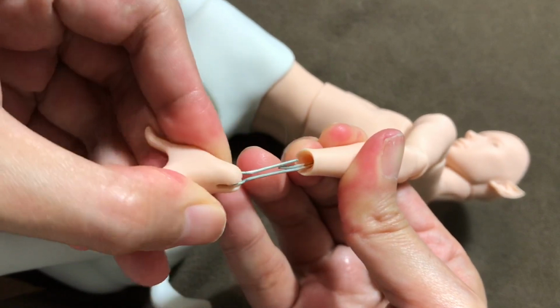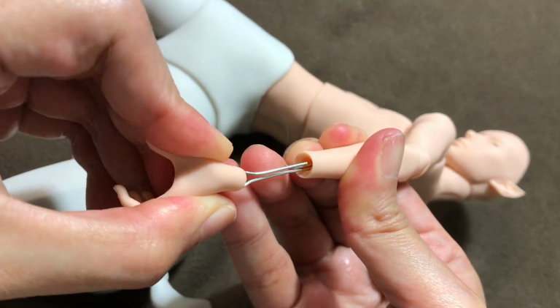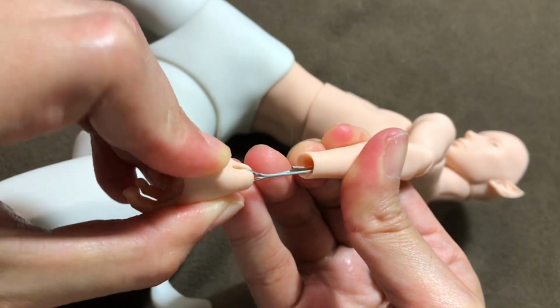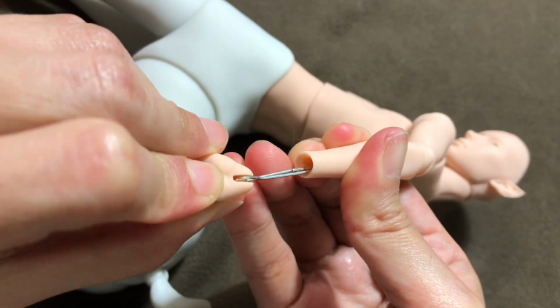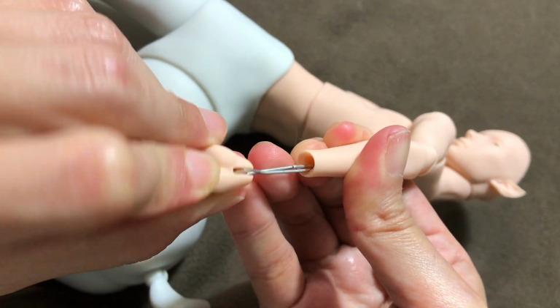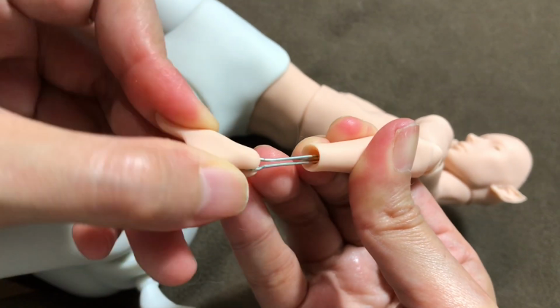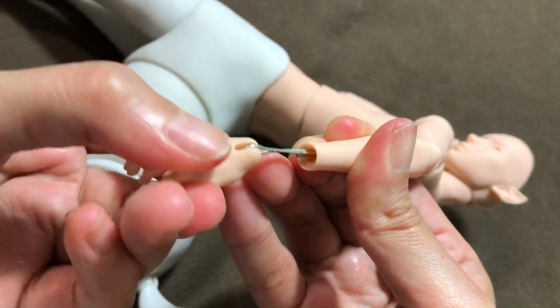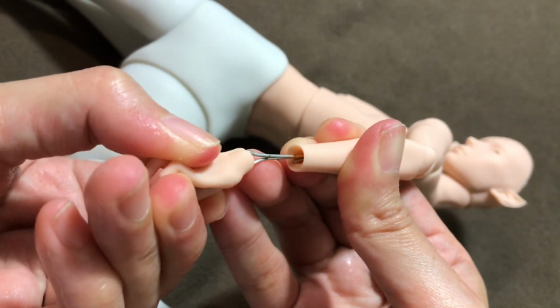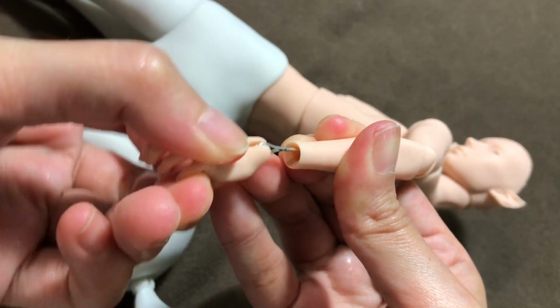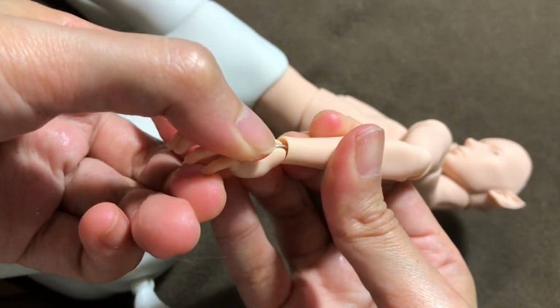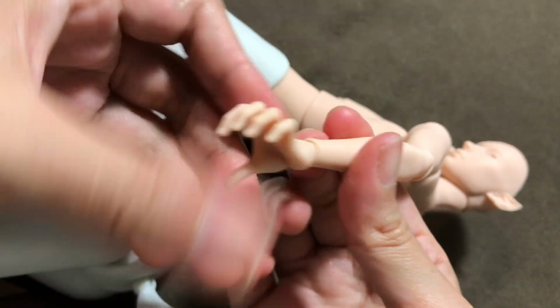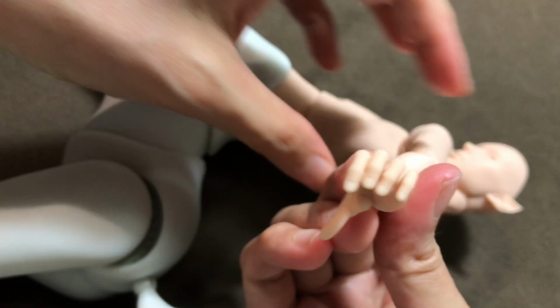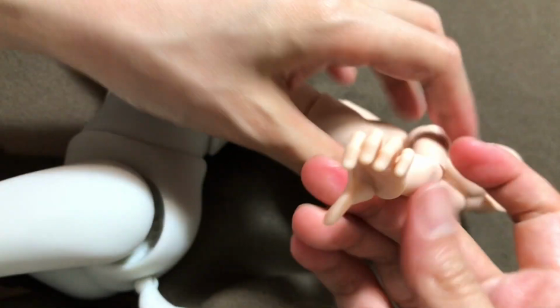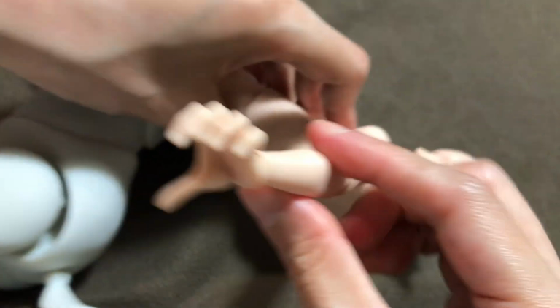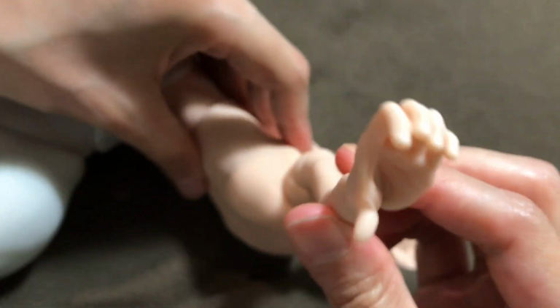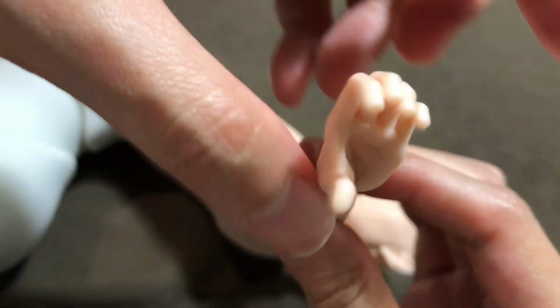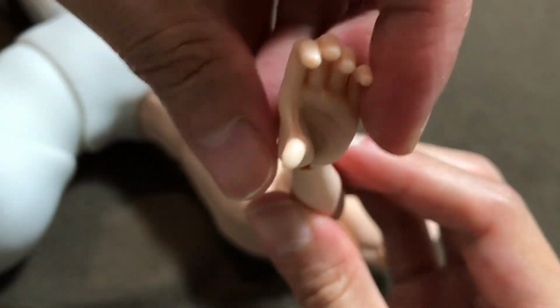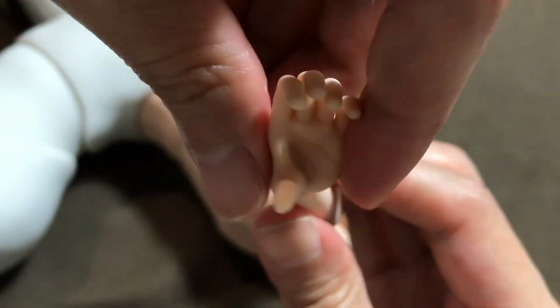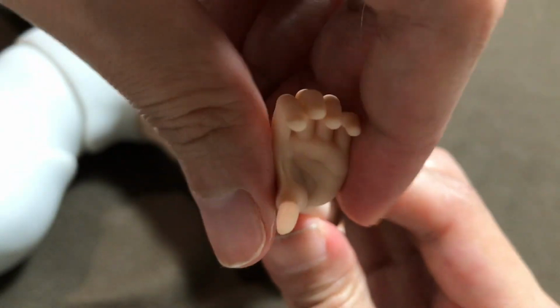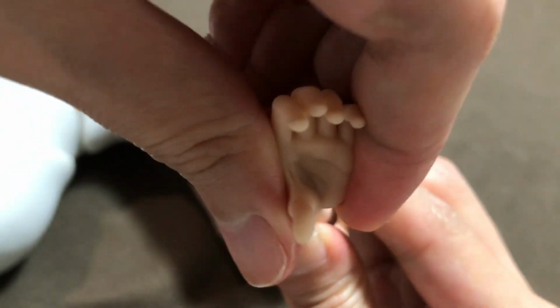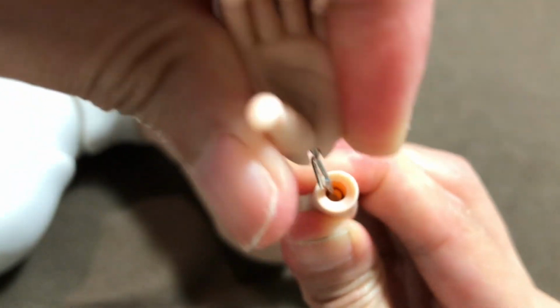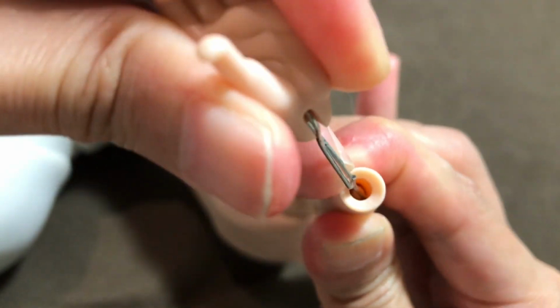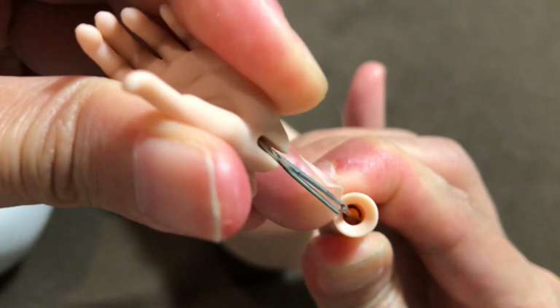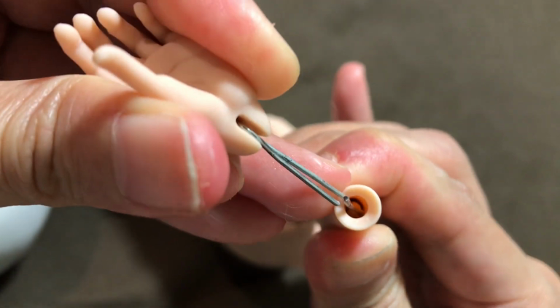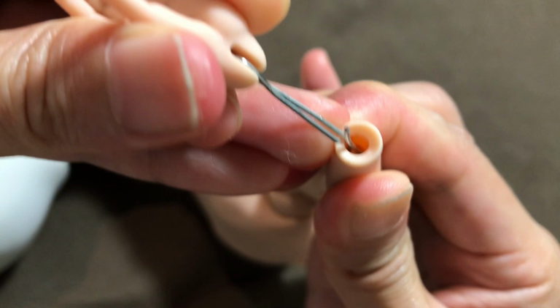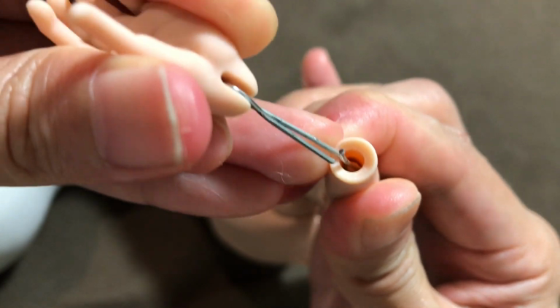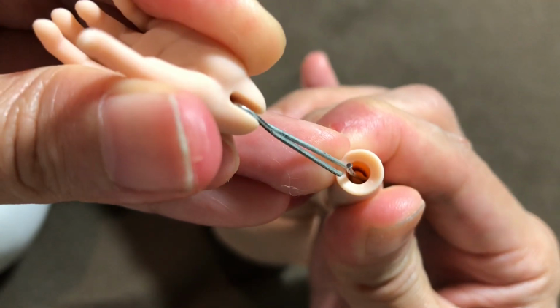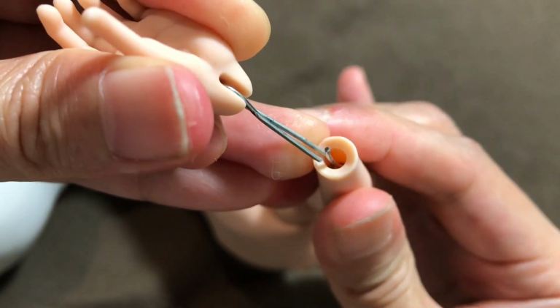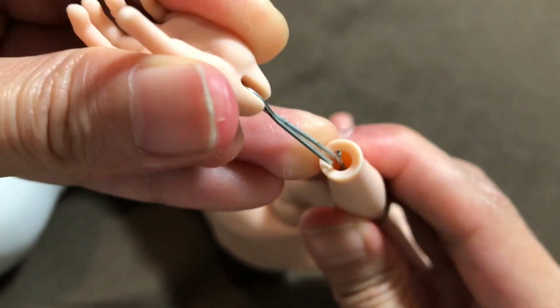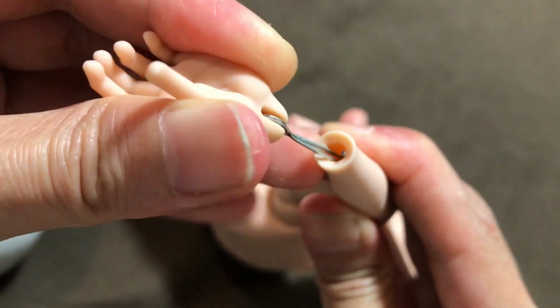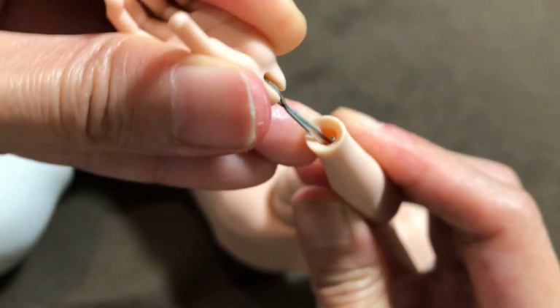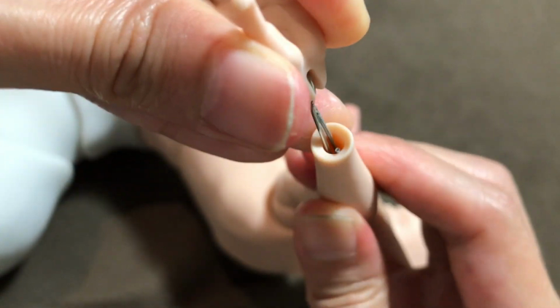The ball joint of the hand is looking free of wear marks. Let's see the socket now — it's looking pretty good. No scratches or wear marks there either.